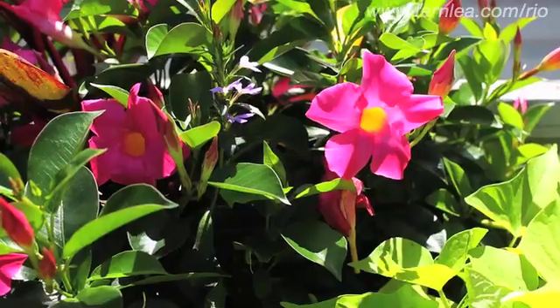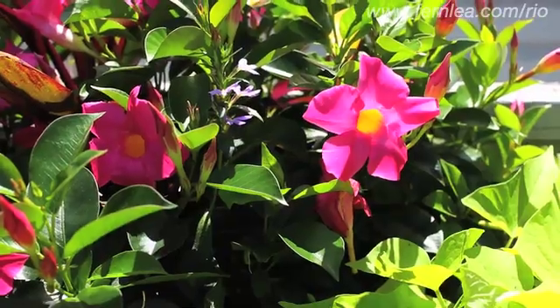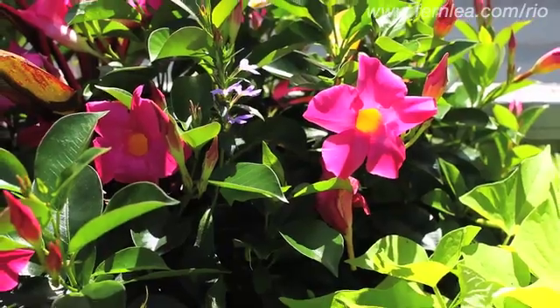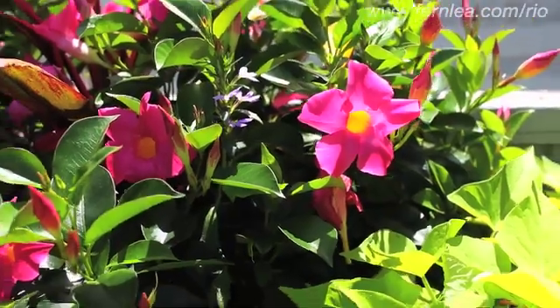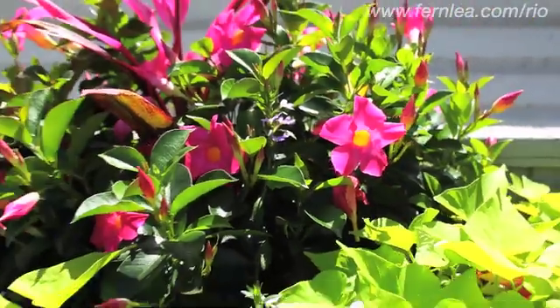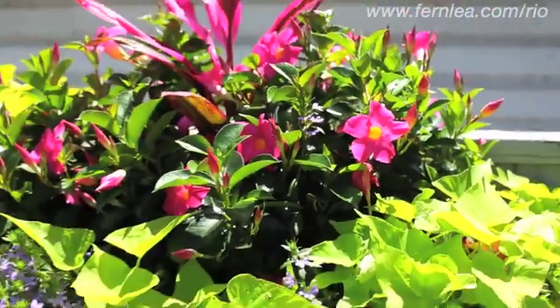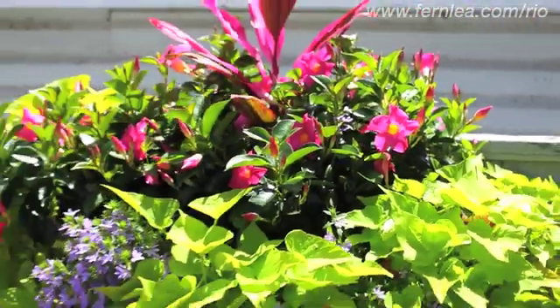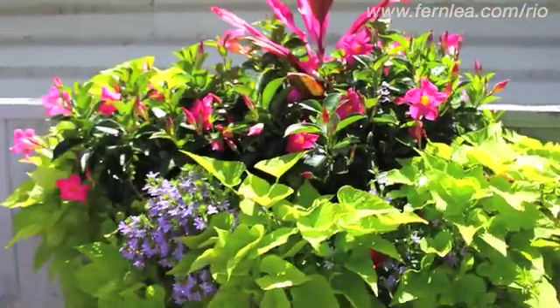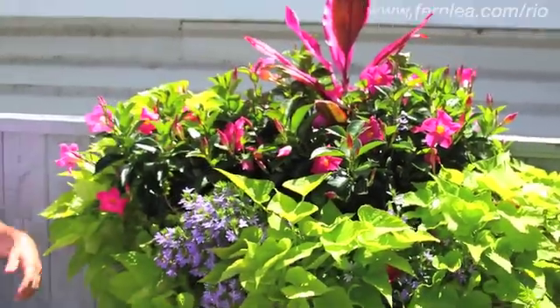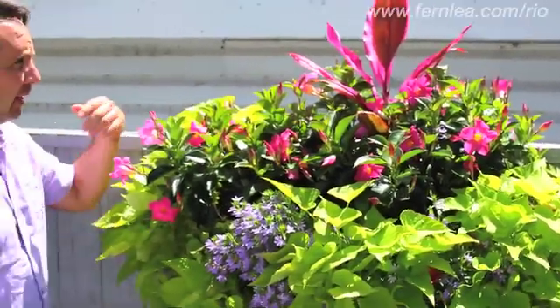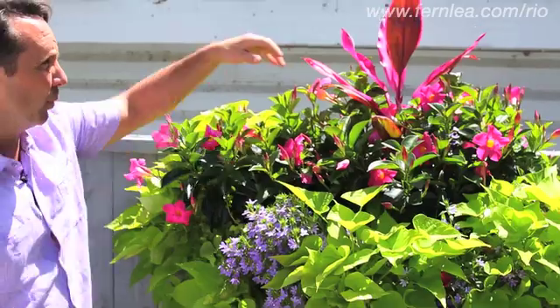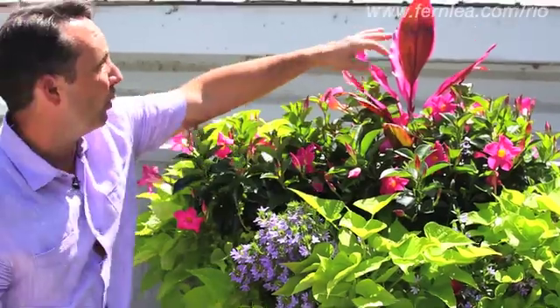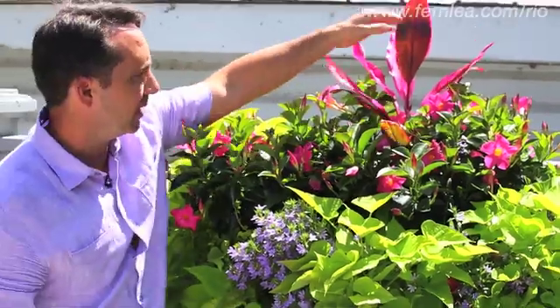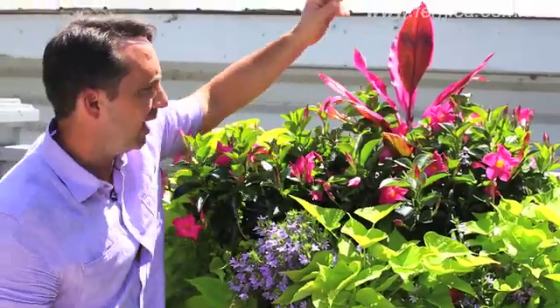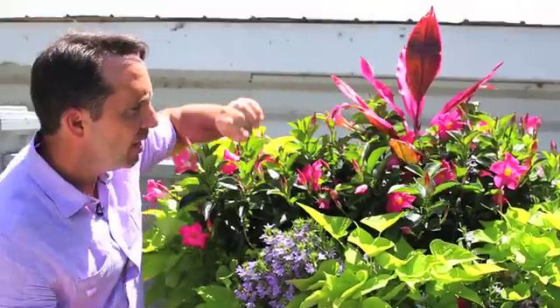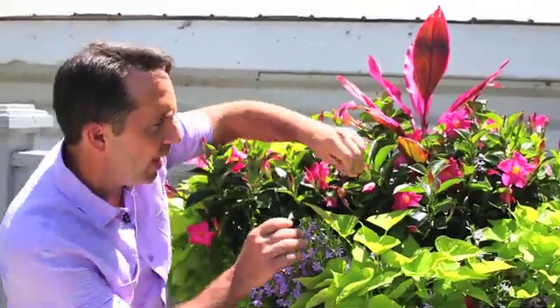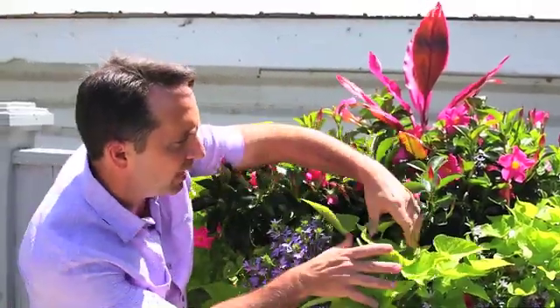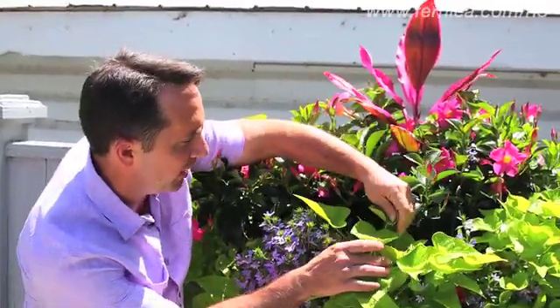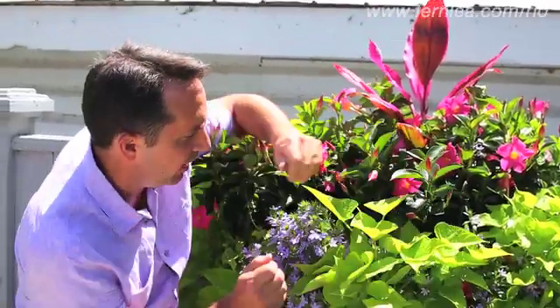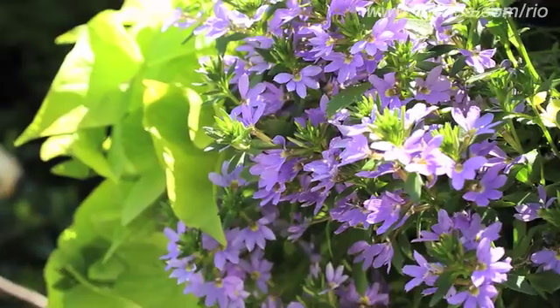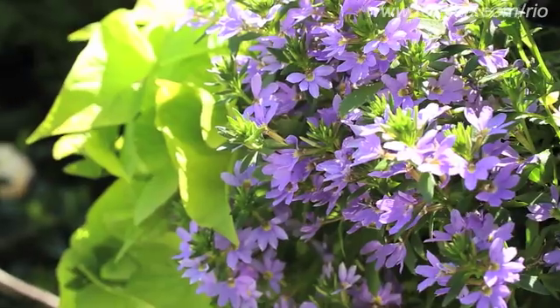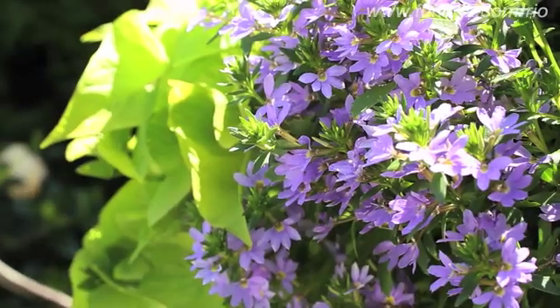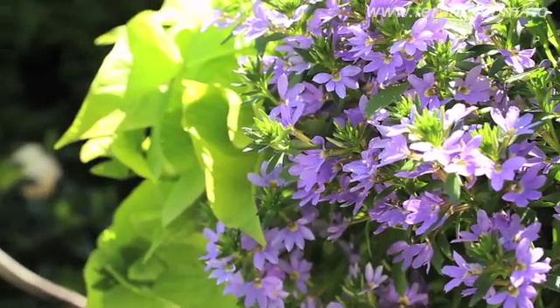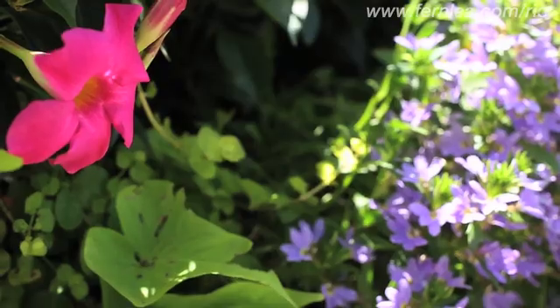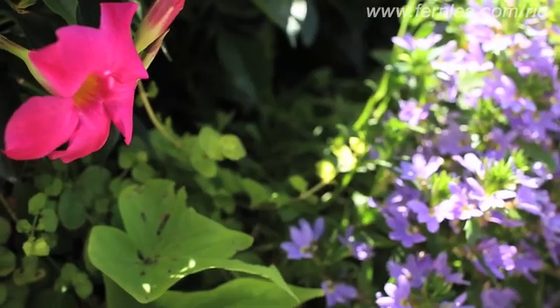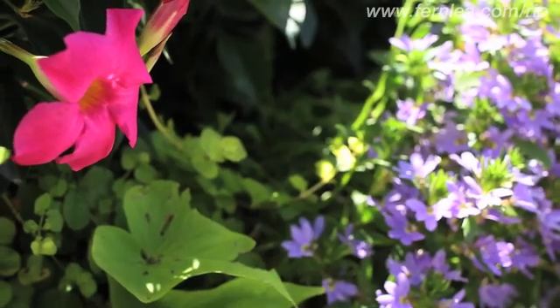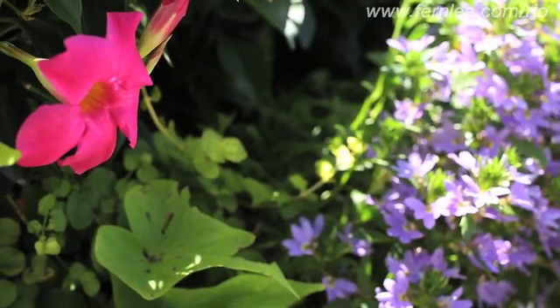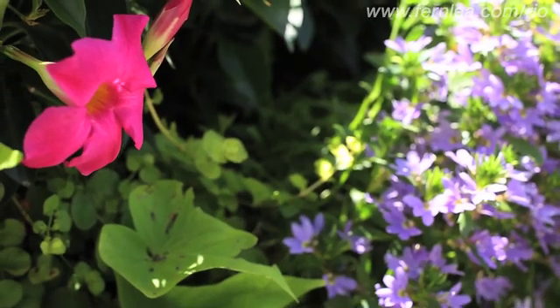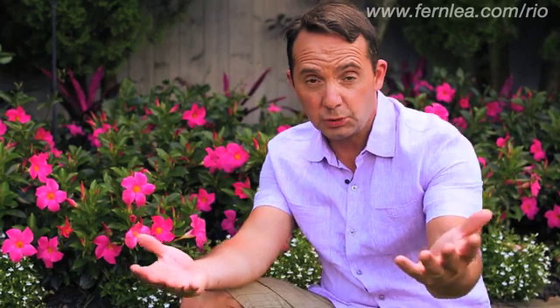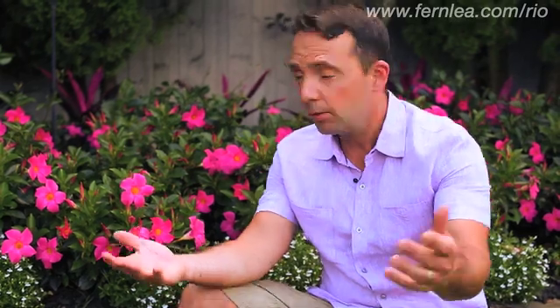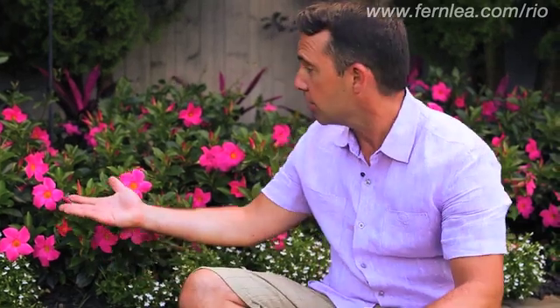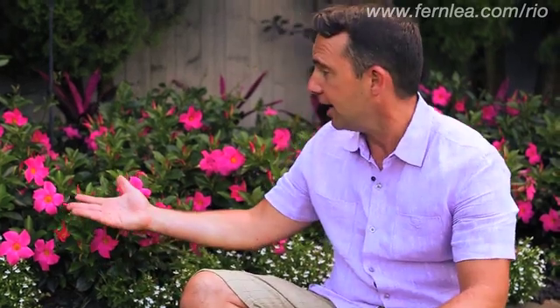Rio in a window box on a fence — a perfect combination with Hawaiian Thai. You have the nice potato vine and of course the nice blue scaevola. And here's Rio in part shade.